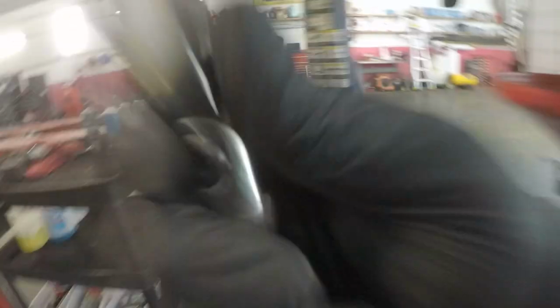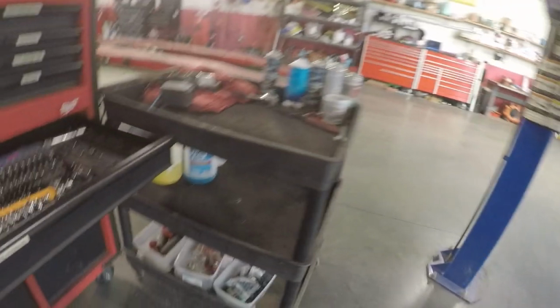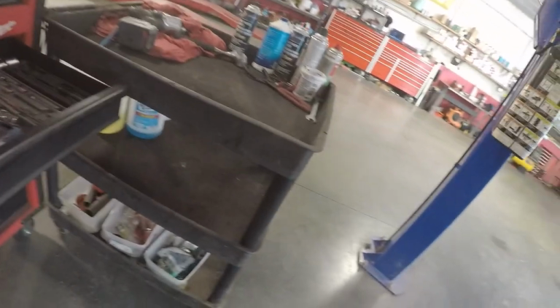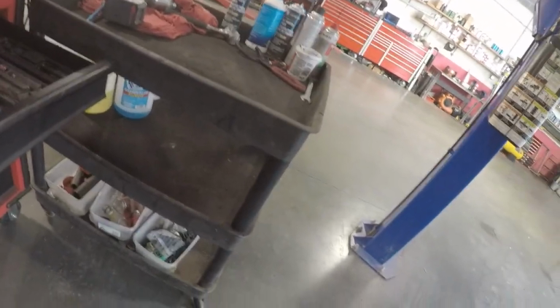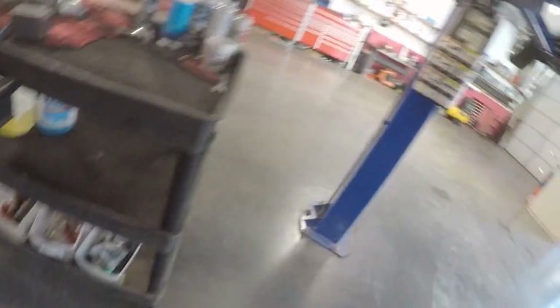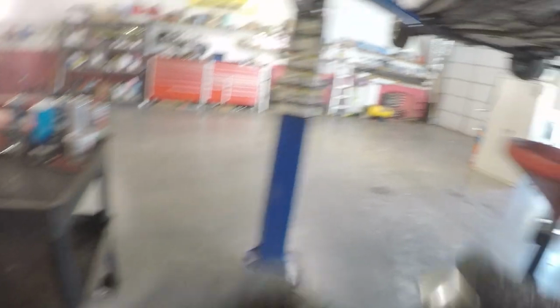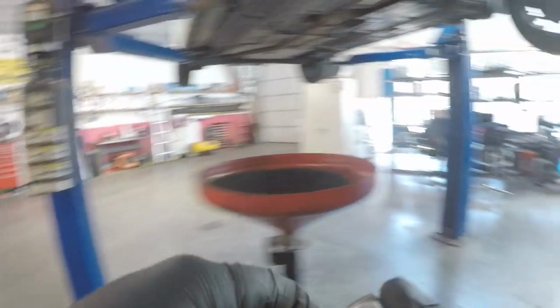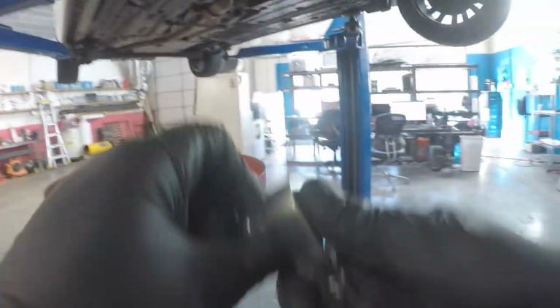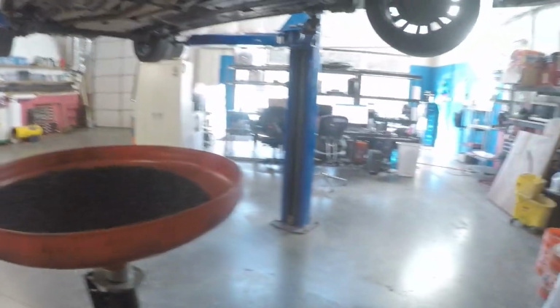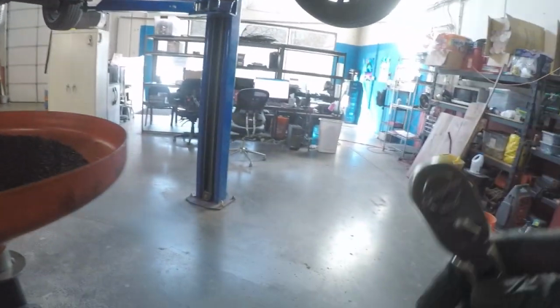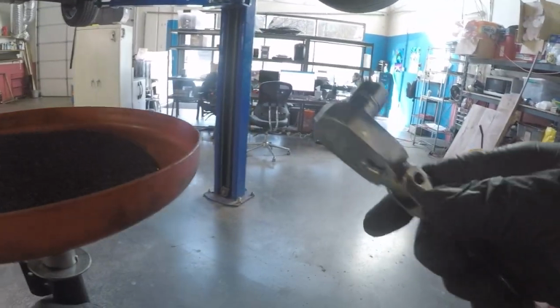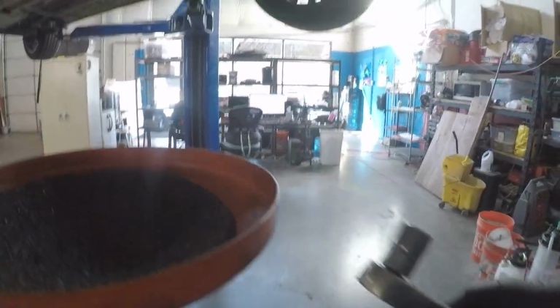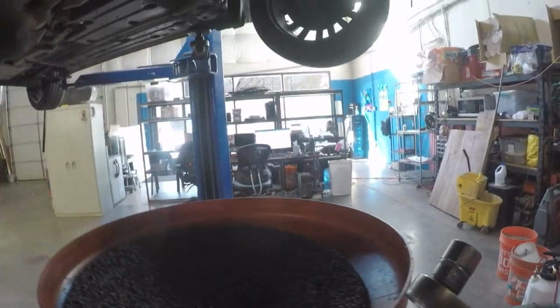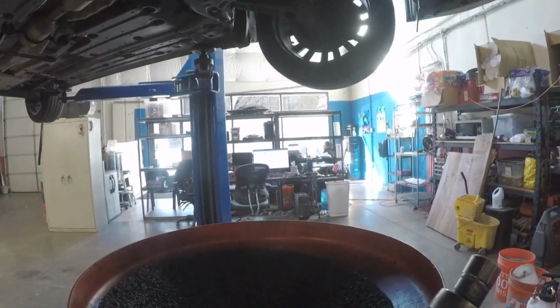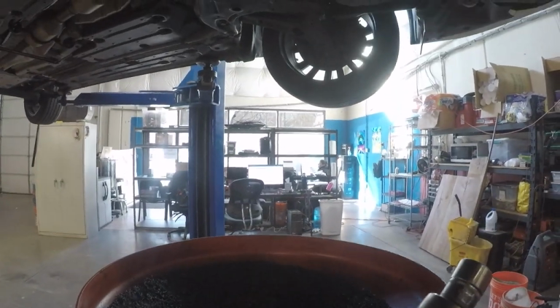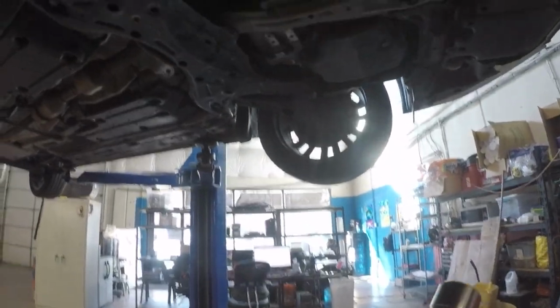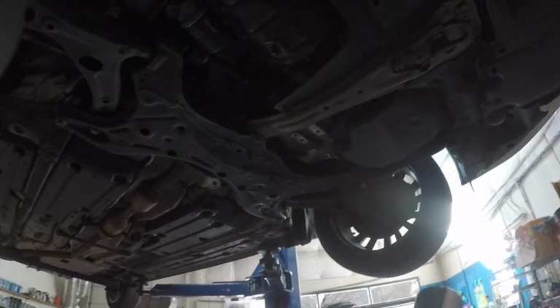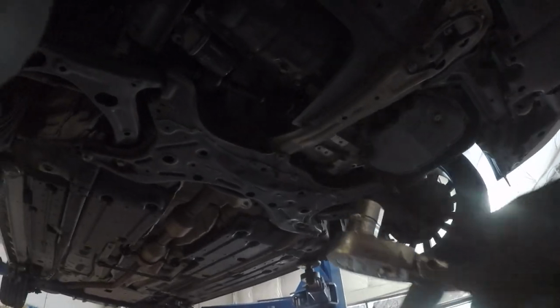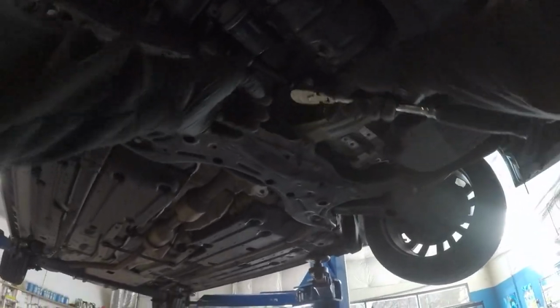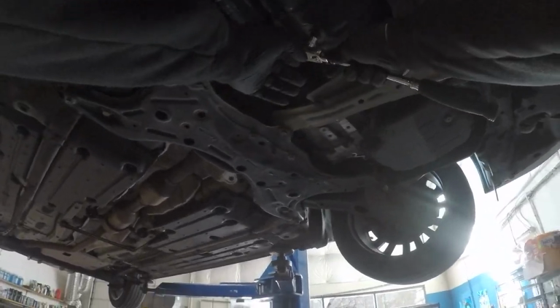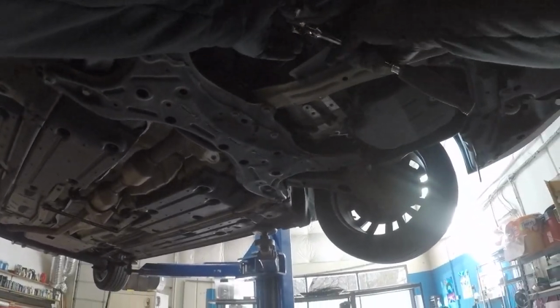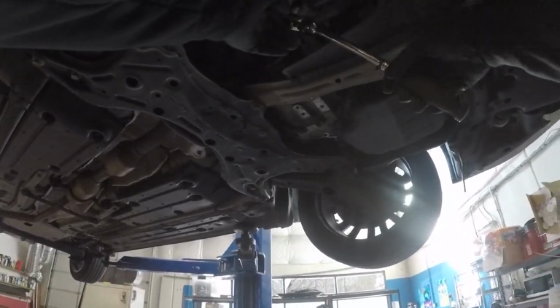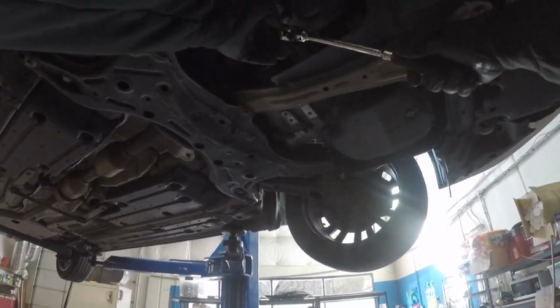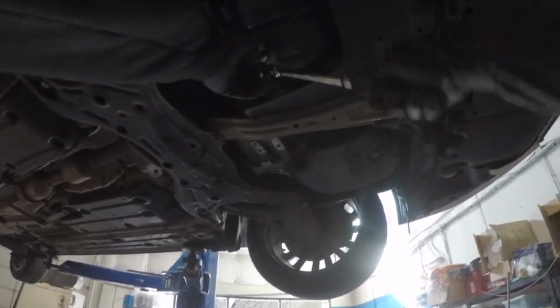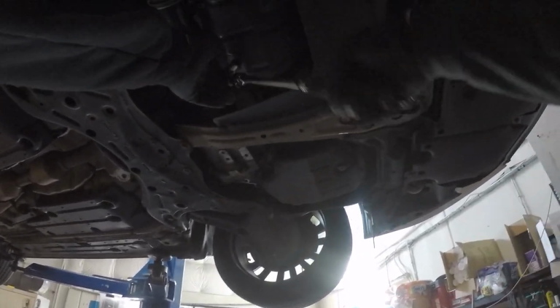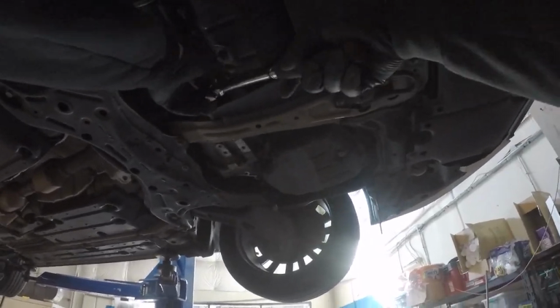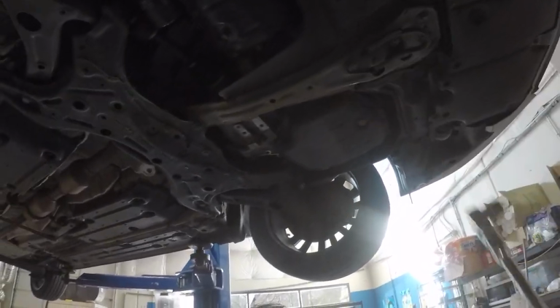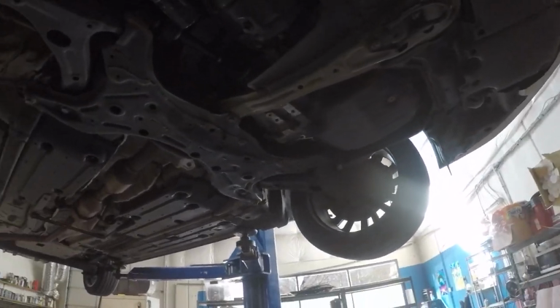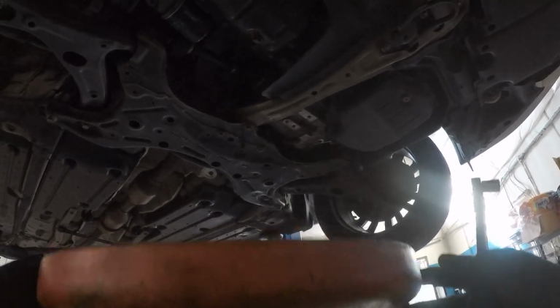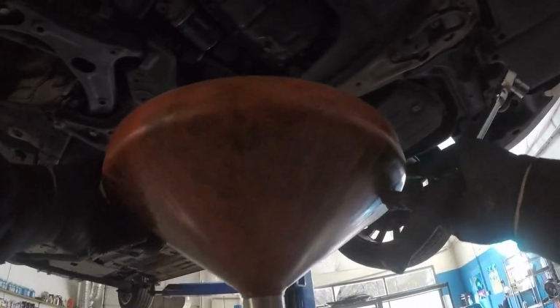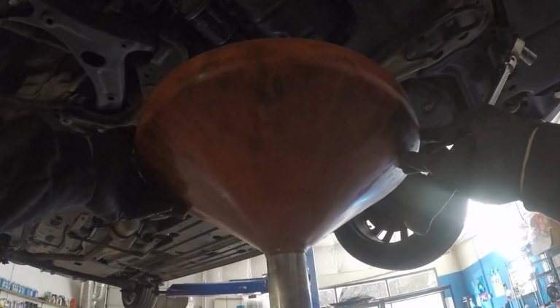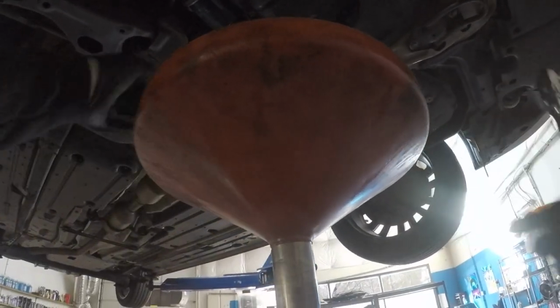When people decide their oil change intervals — do whatever you want, you can follow the manufacturer's recommendations. But in general, when you have a canister filter like this, even though it's synthetic, I recommend about 5,000 miles max.